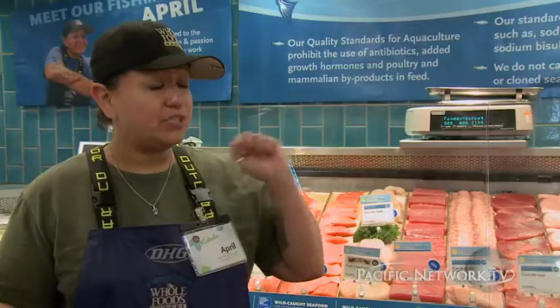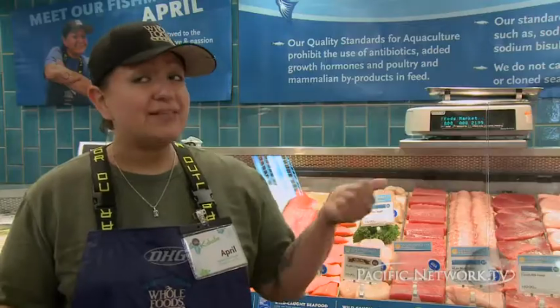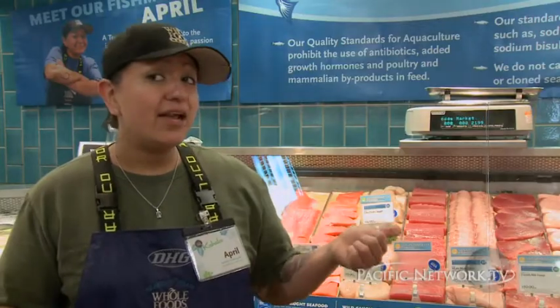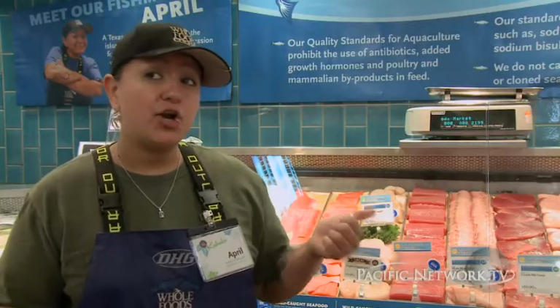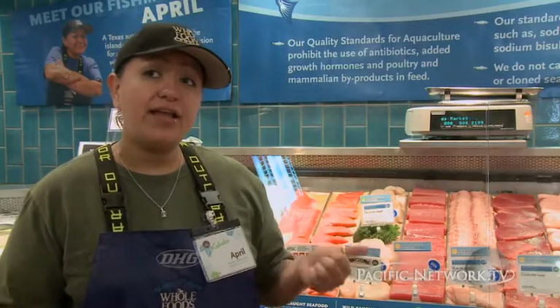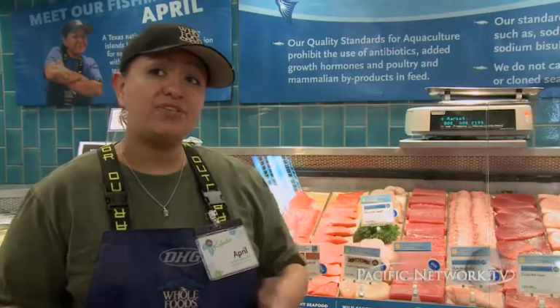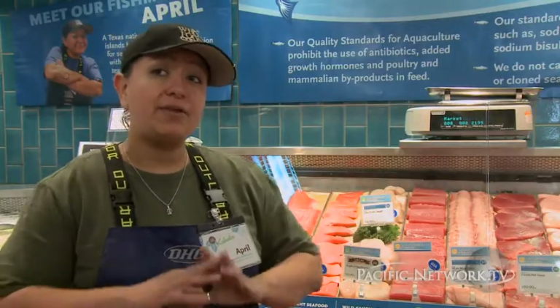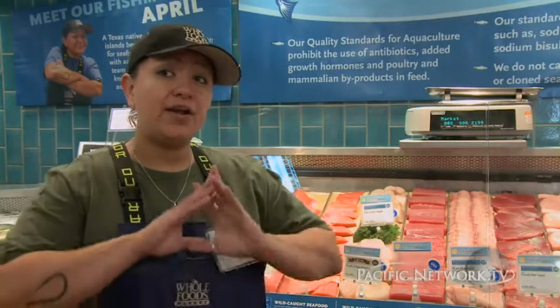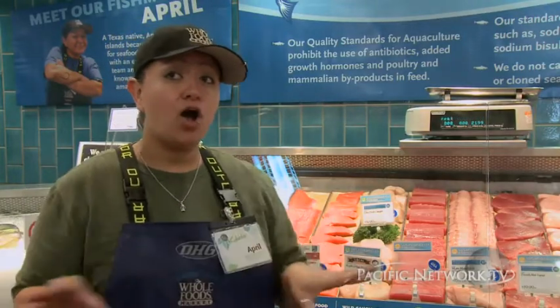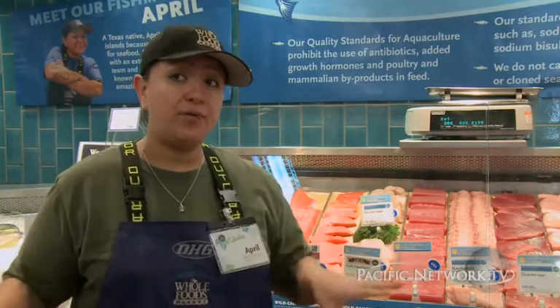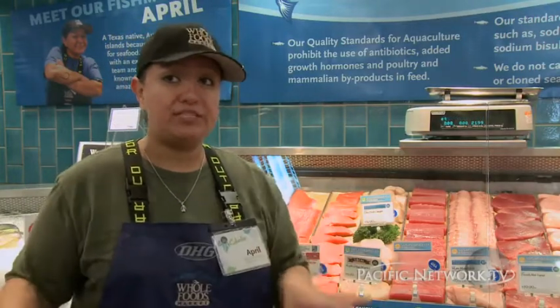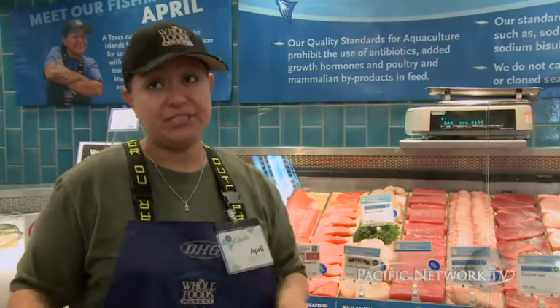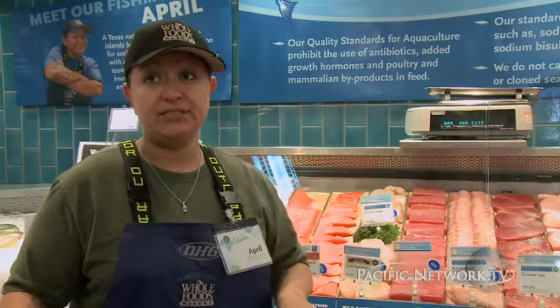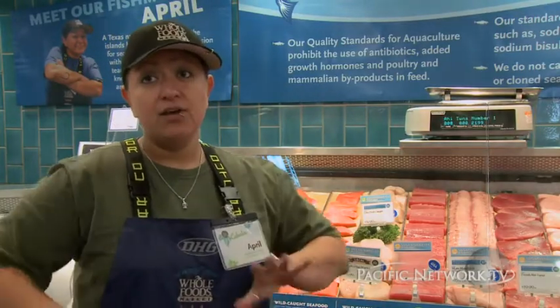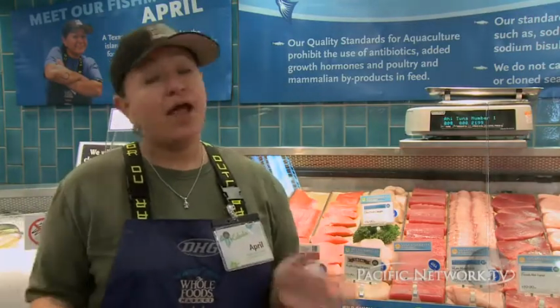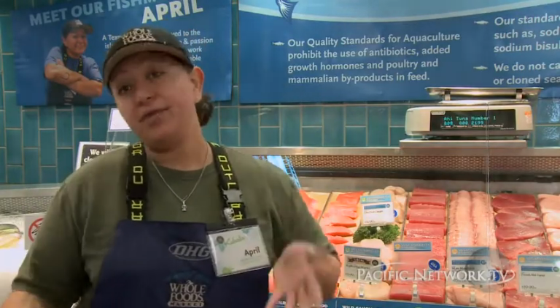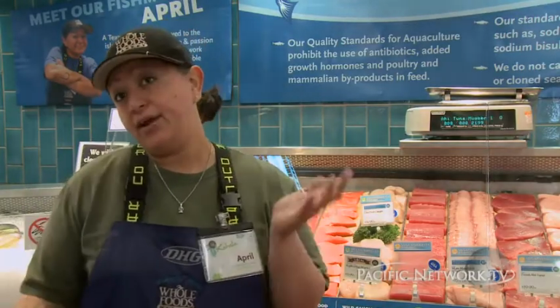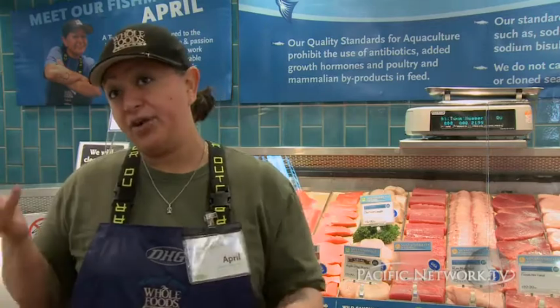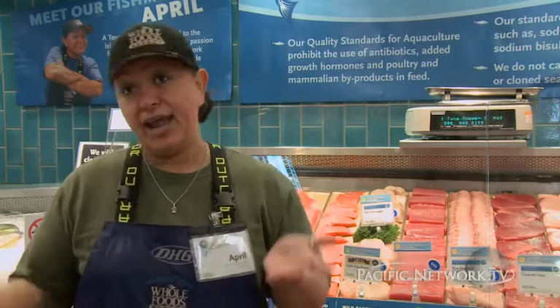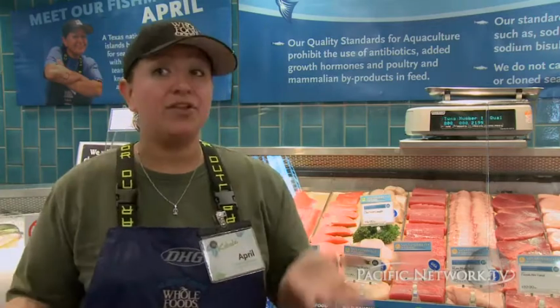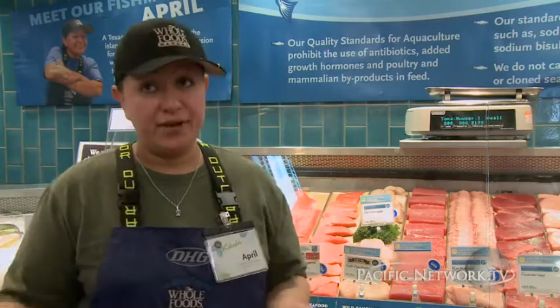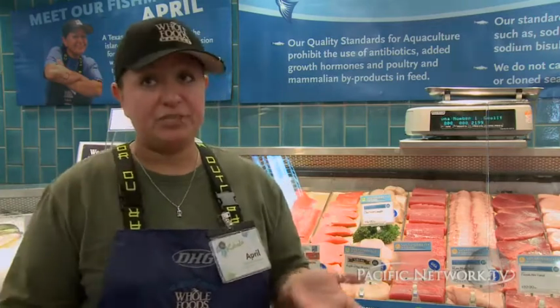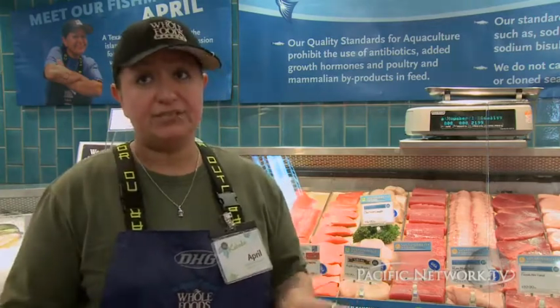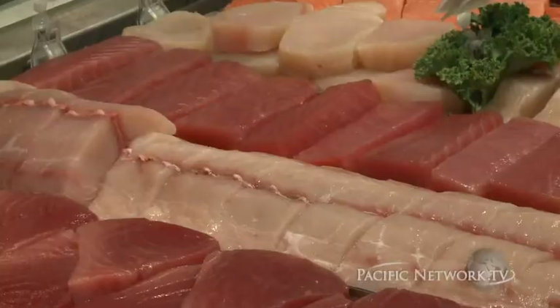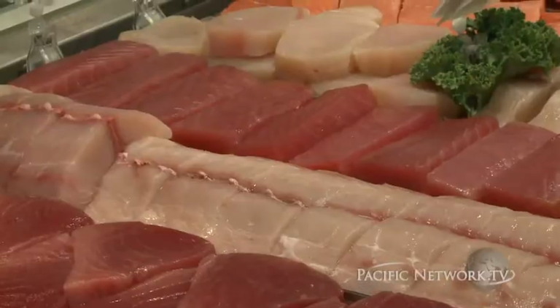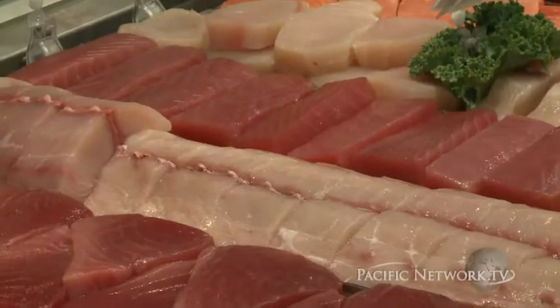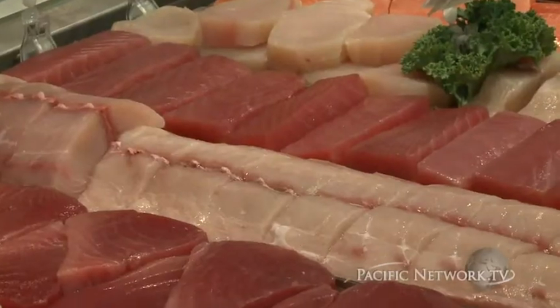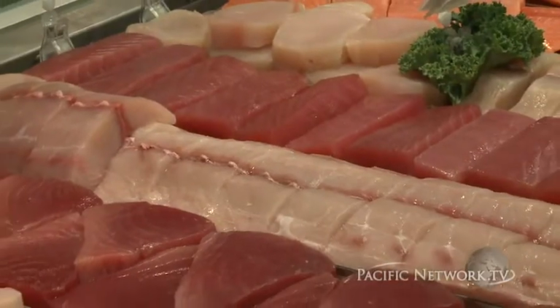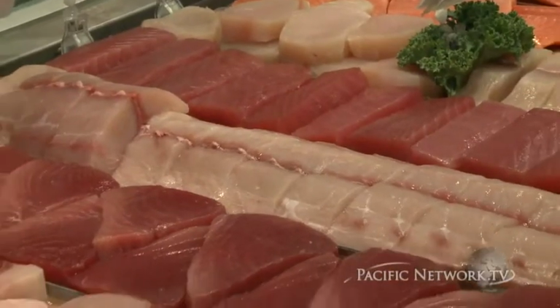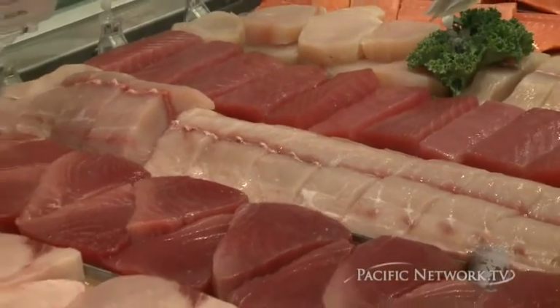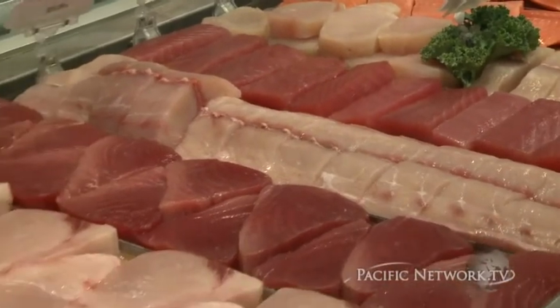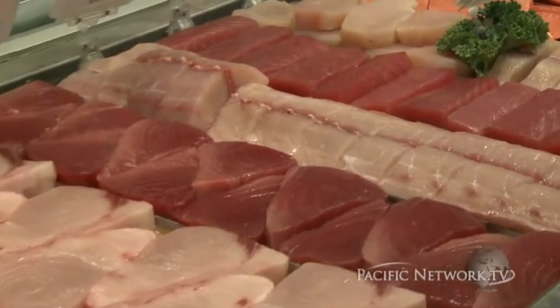This past Sunday on Earth Day, we stopped carrying all red ranked species. So now we only carry green and yellow ranked species, which is a big deal because it helps with the environment.